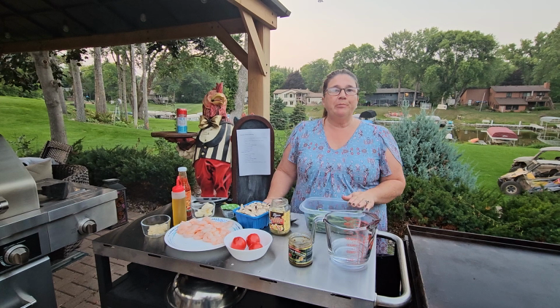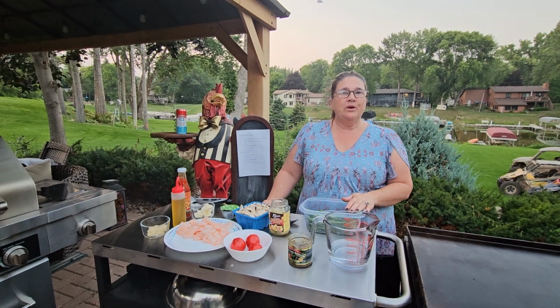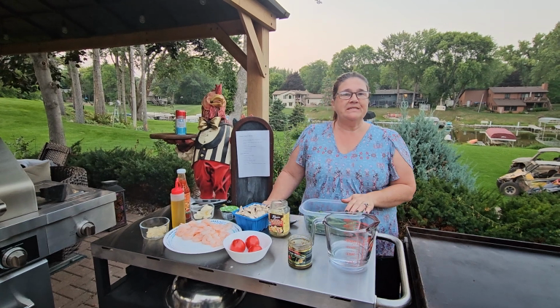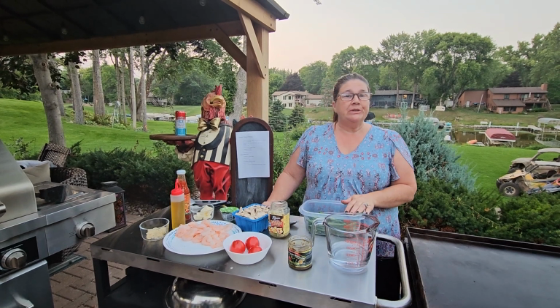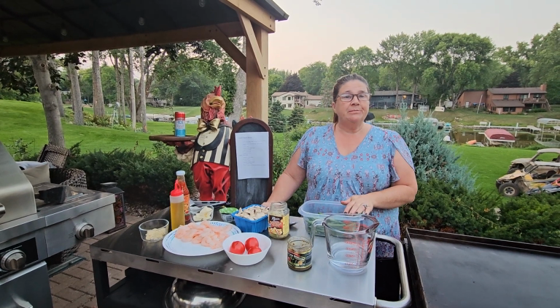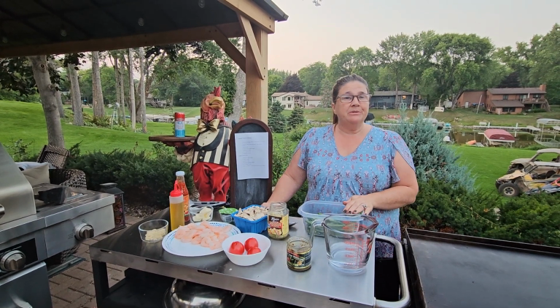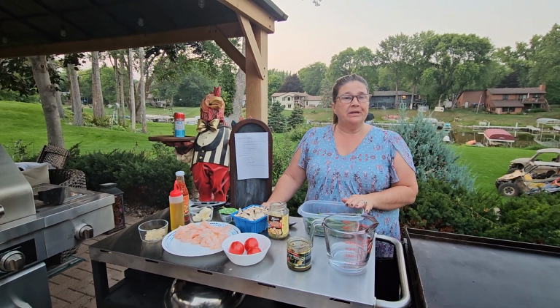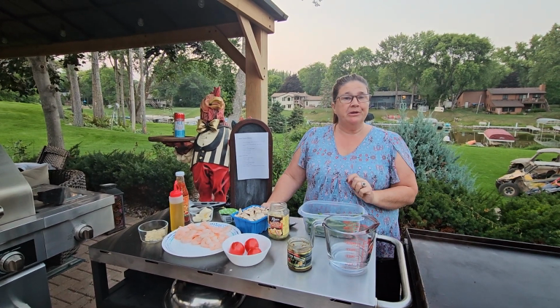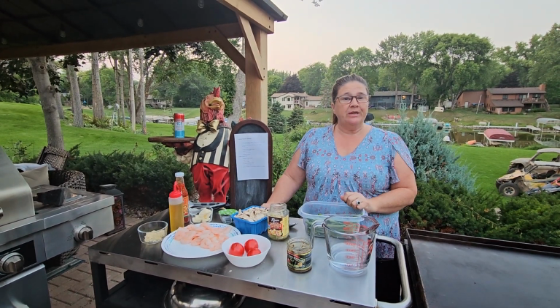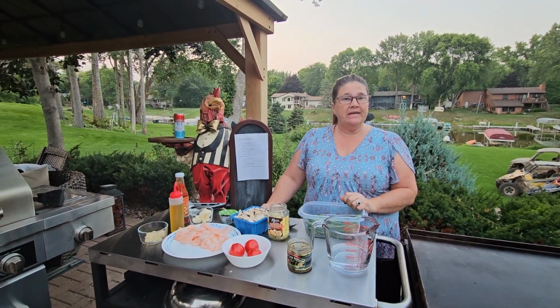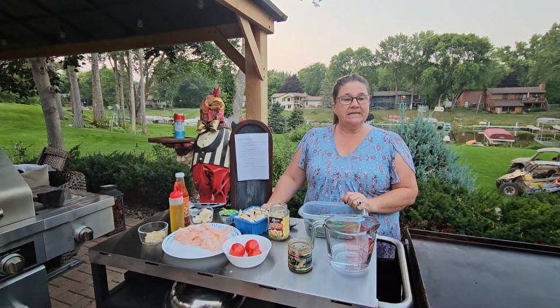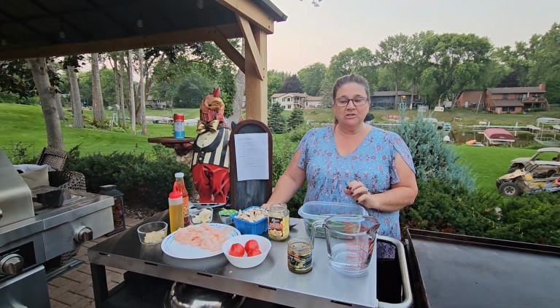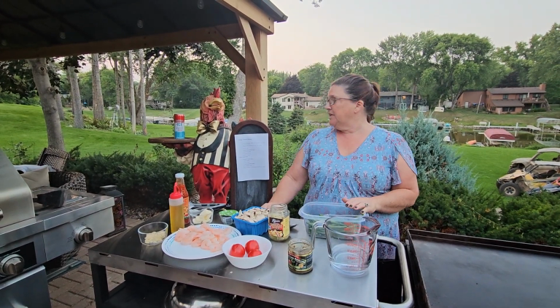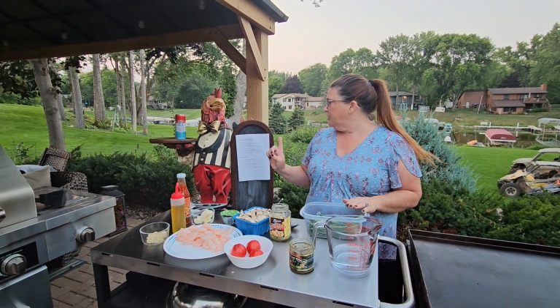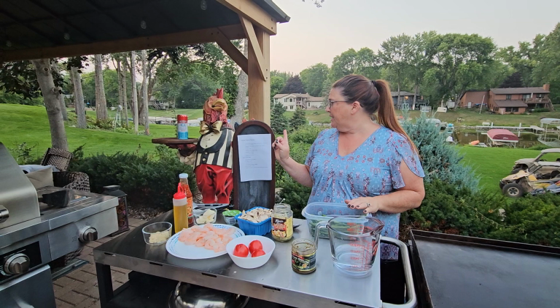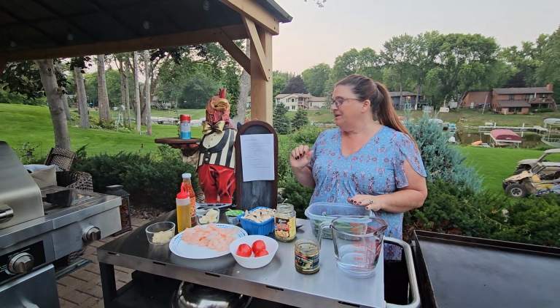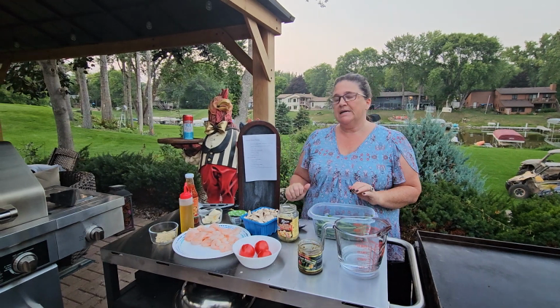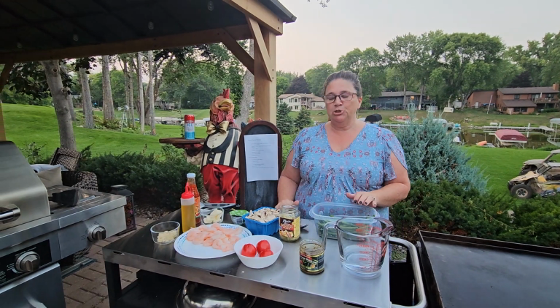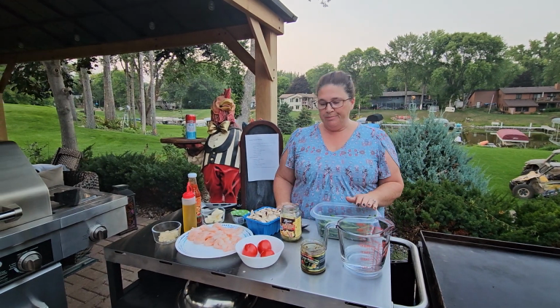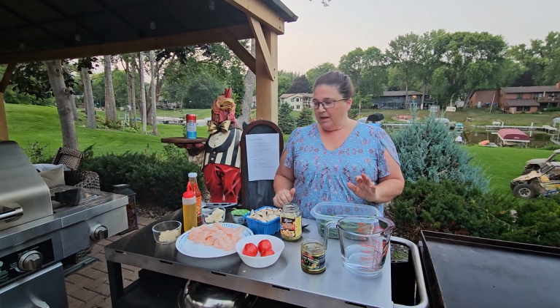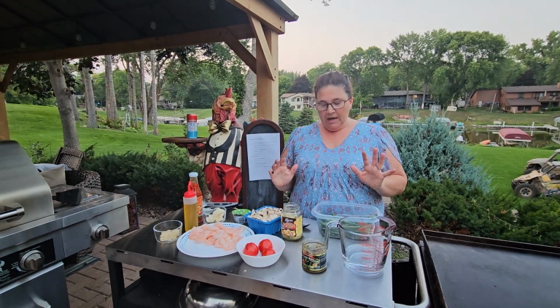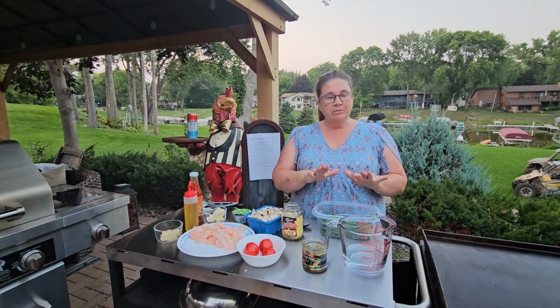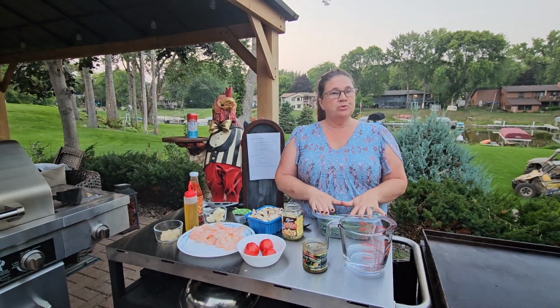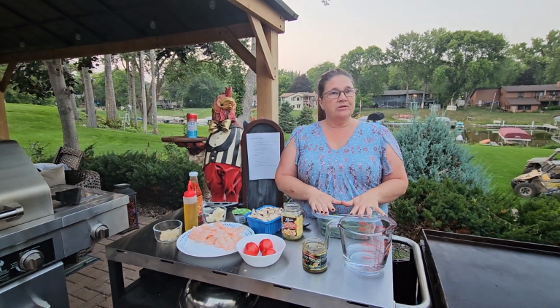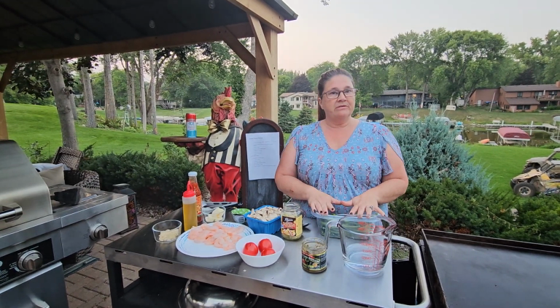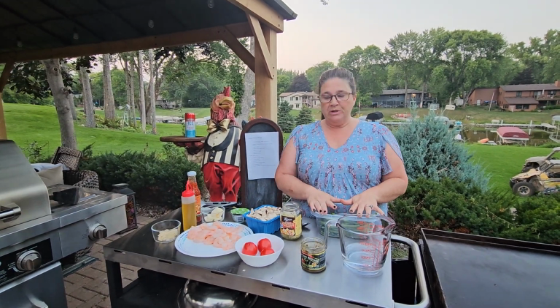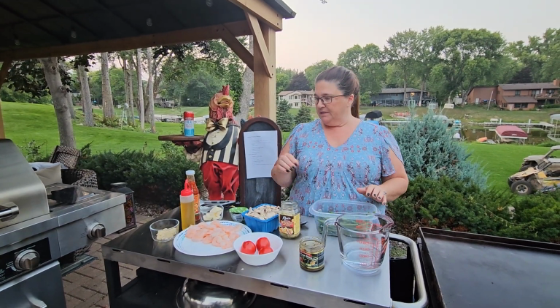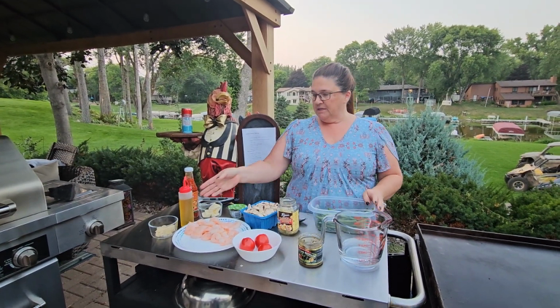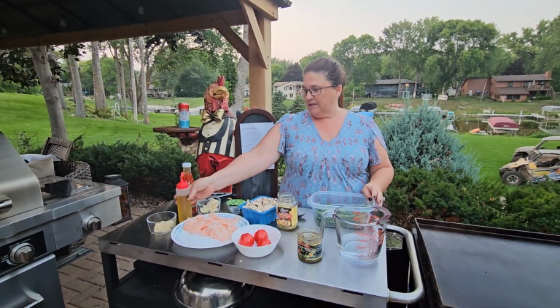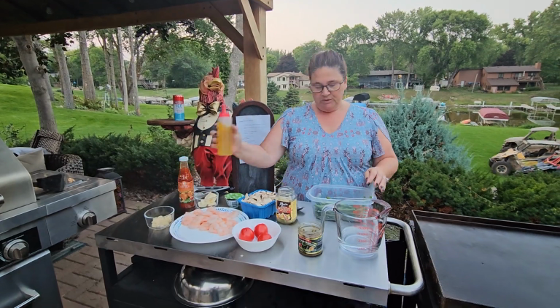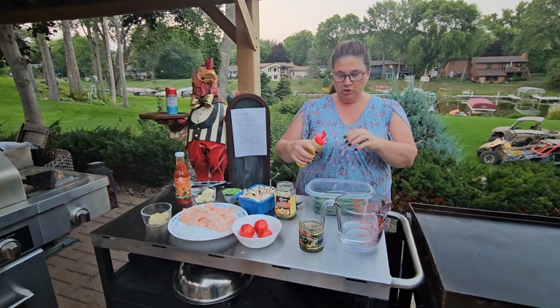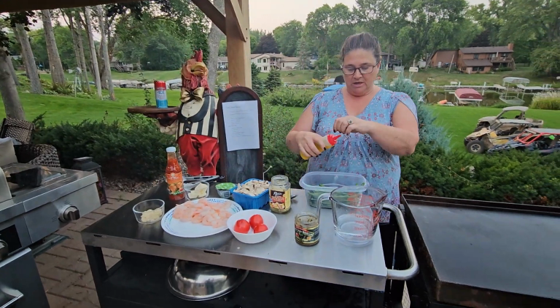Hi everybody, welcome to Dinner and a Tip. My name is Brenda. I'm going to be your cooking guide today. So today we're going to do a creamy Tuscan shrimp, and we're also going to have some green beans in a sweet Thai chili sauce.